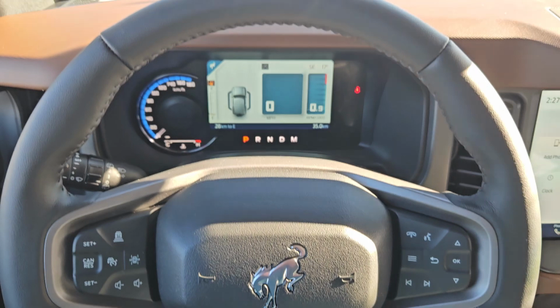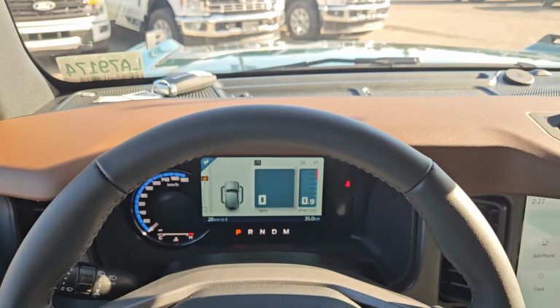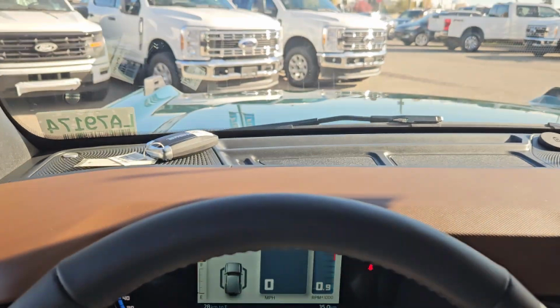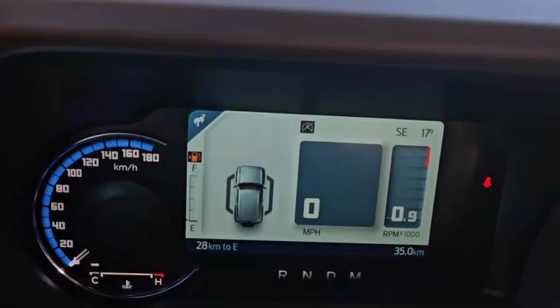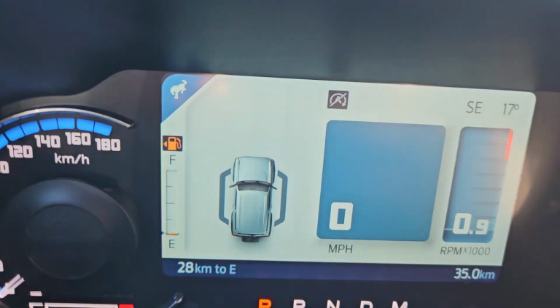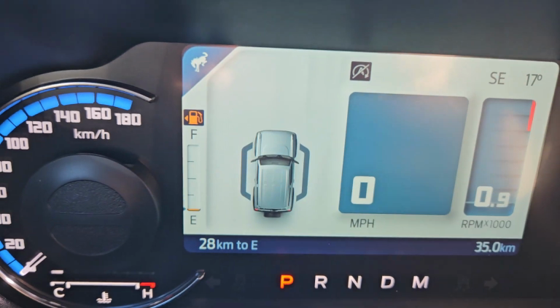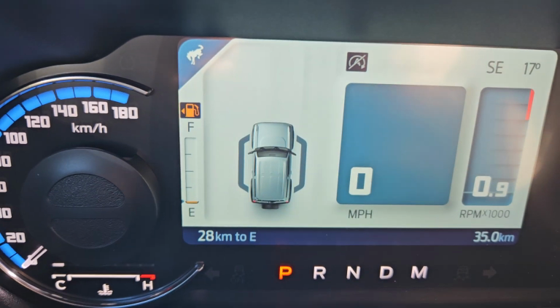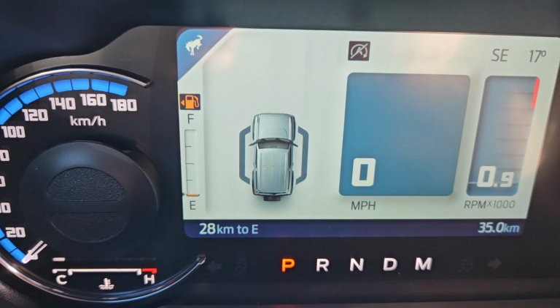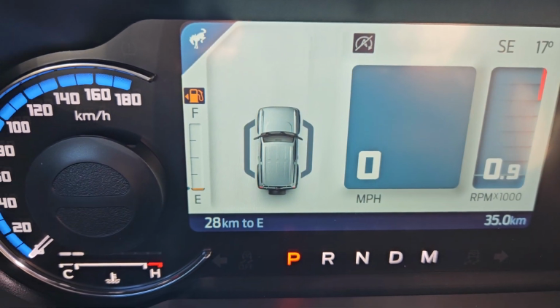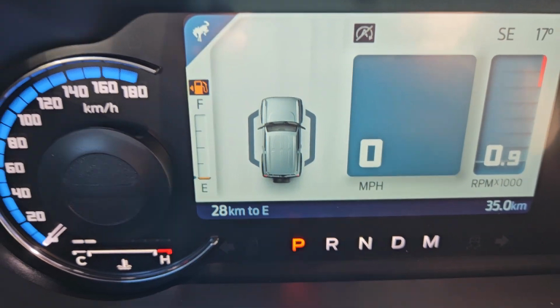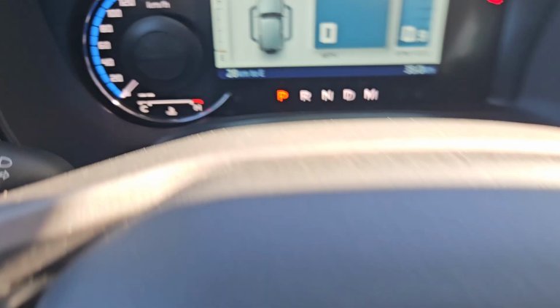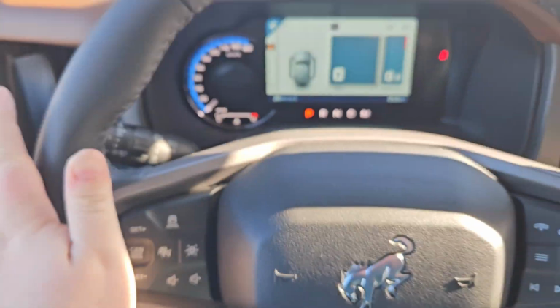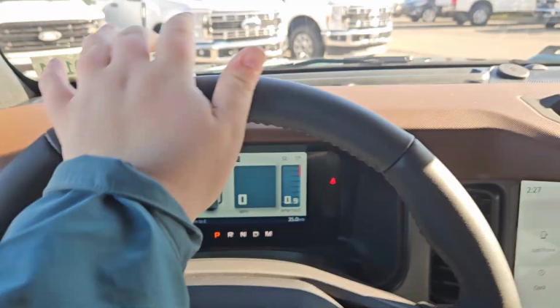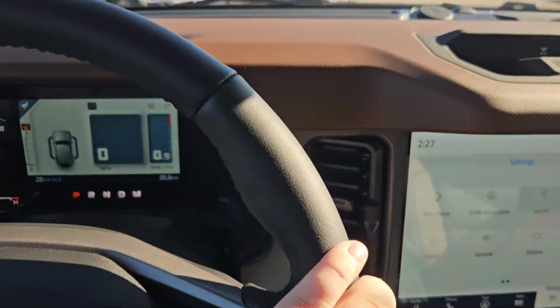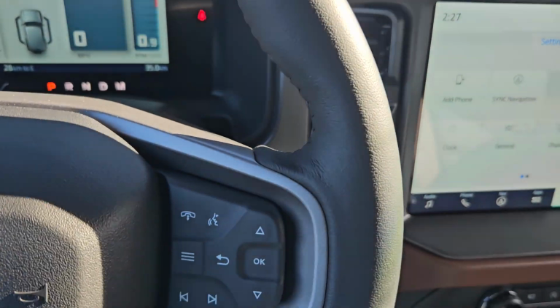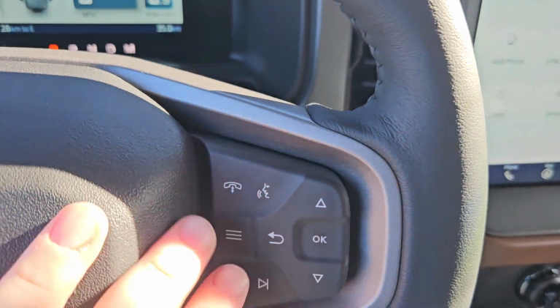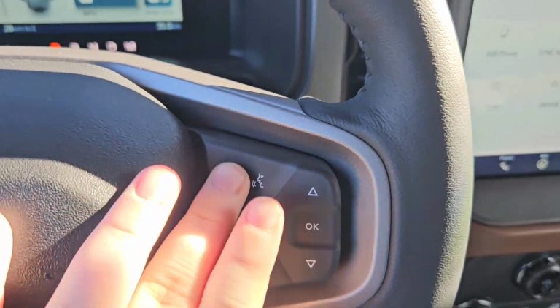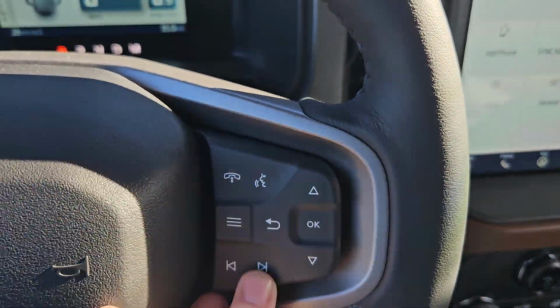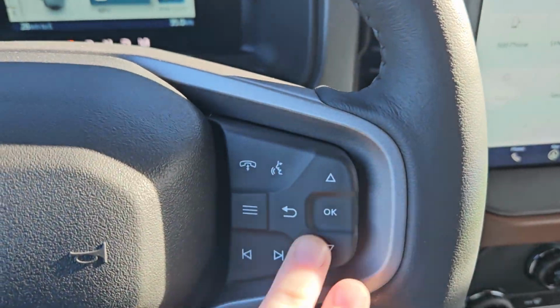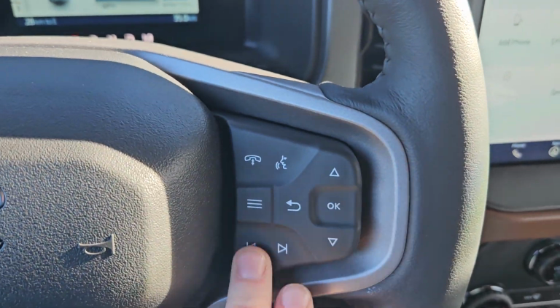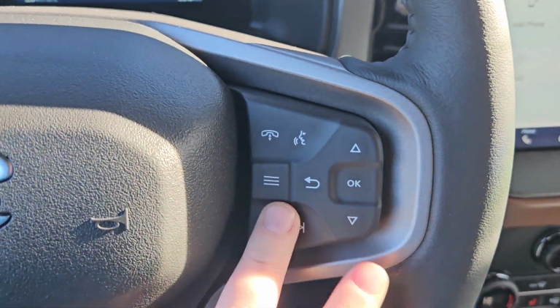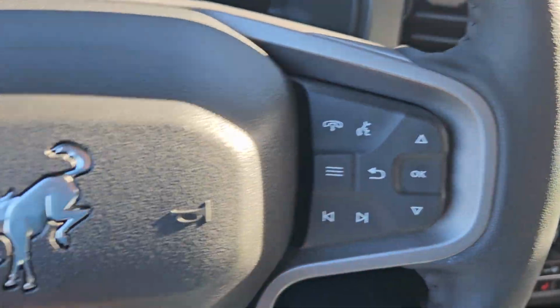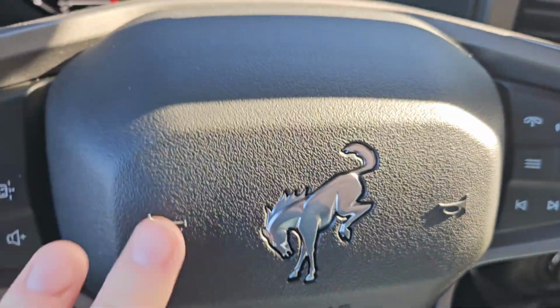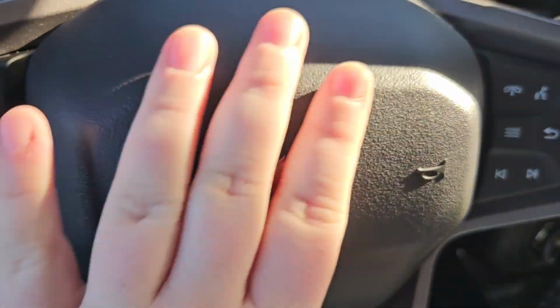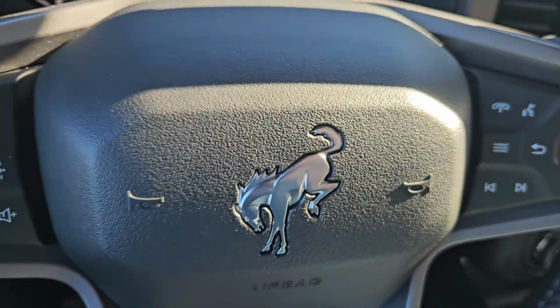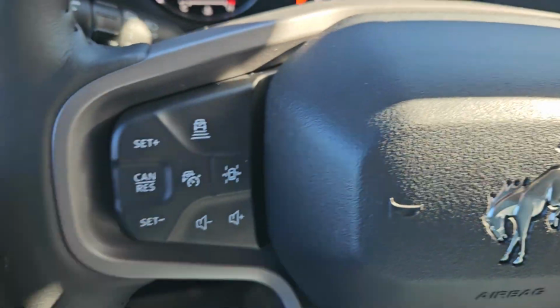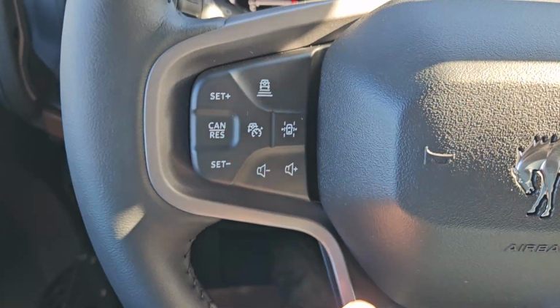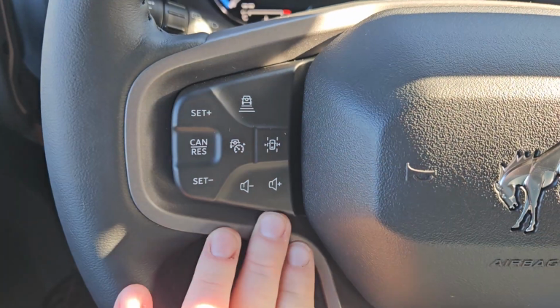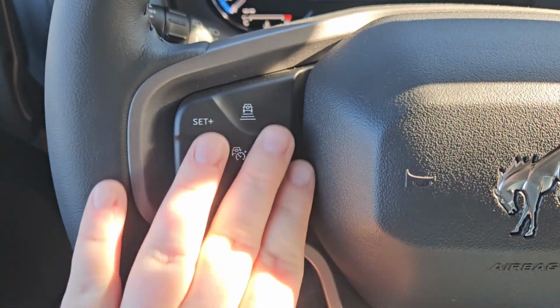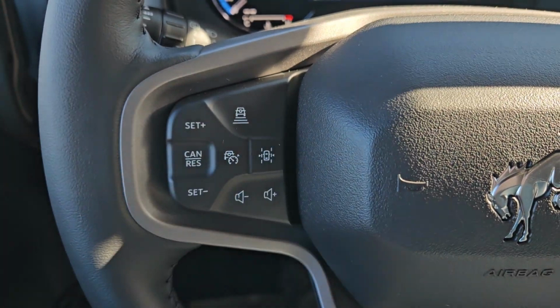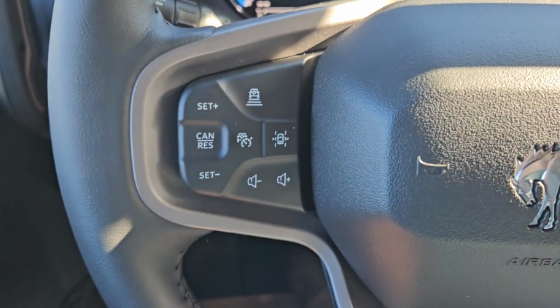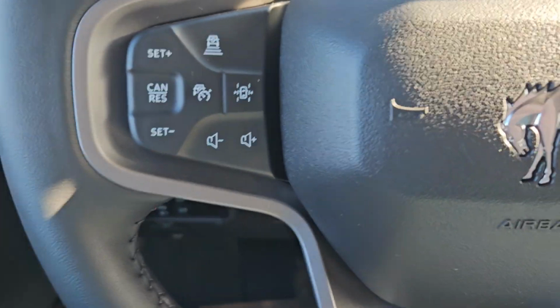Taking a look at the vehicle while it's running, we can see the odometer sitting at 35 kilometers. We do have a nice leather-wrapped heated steering wheel. You have your phone, voice, toggle for your screen, playback controls, the nice Bronco logo, as well as your volume and cruise control right there.